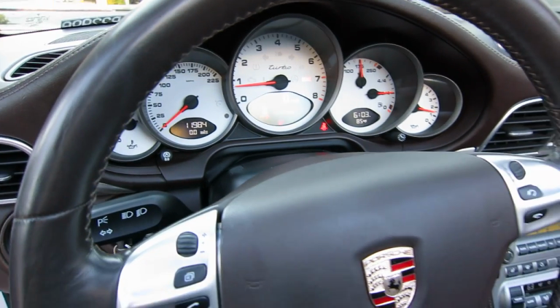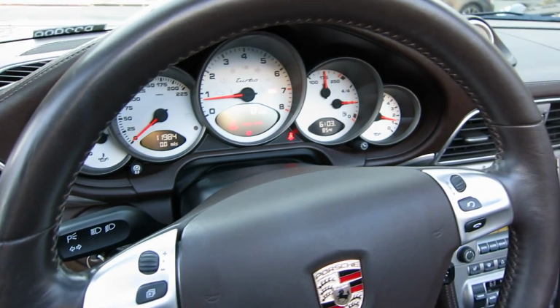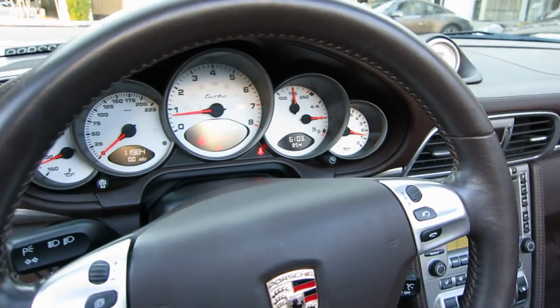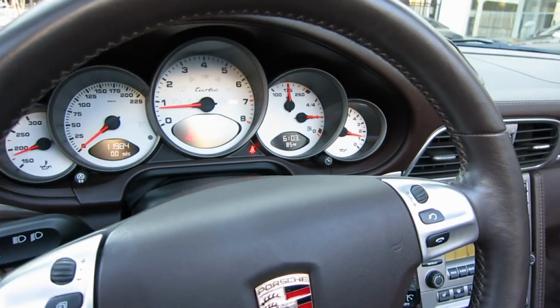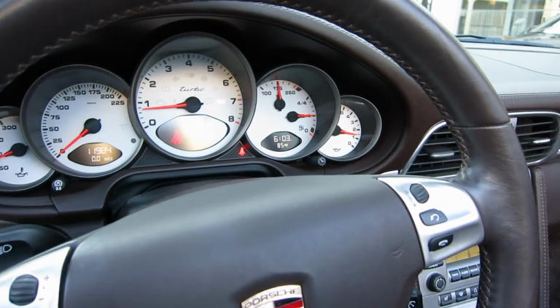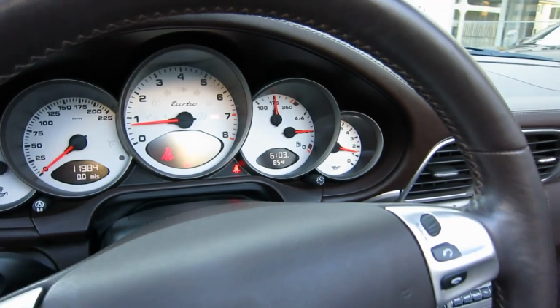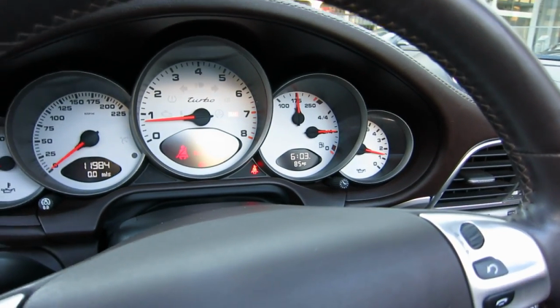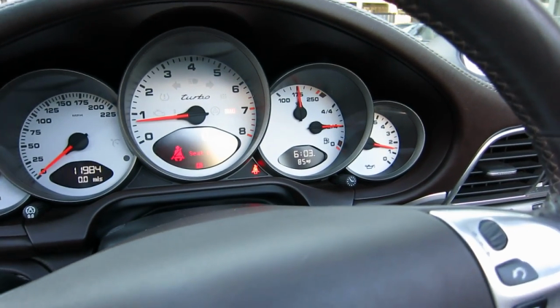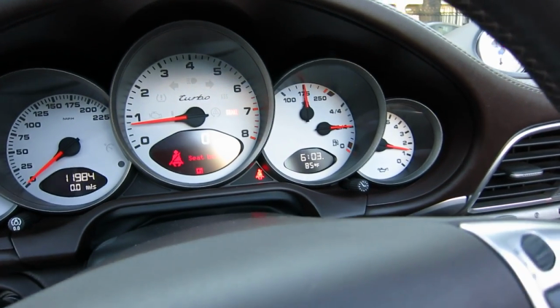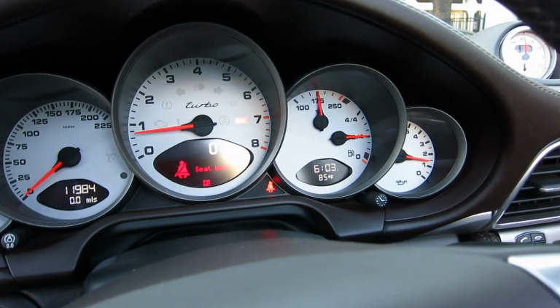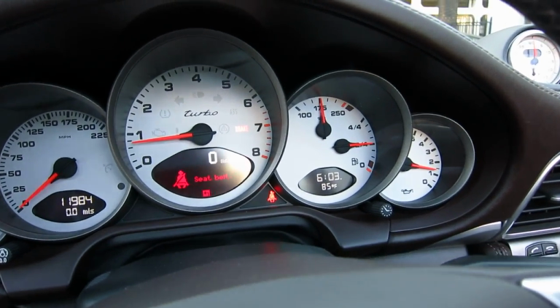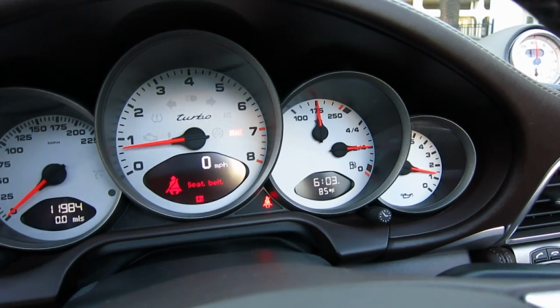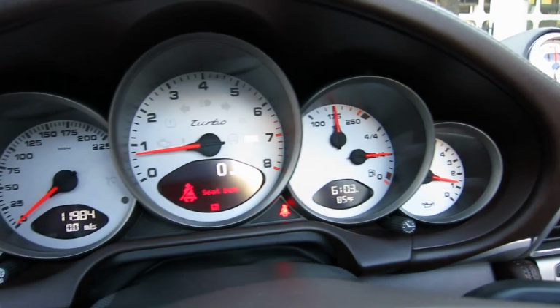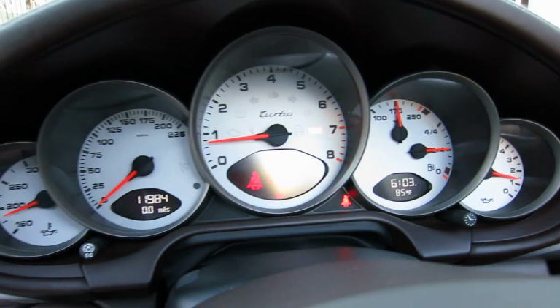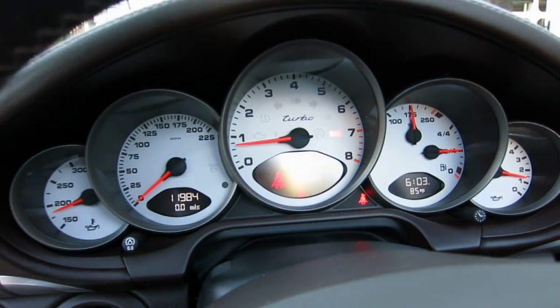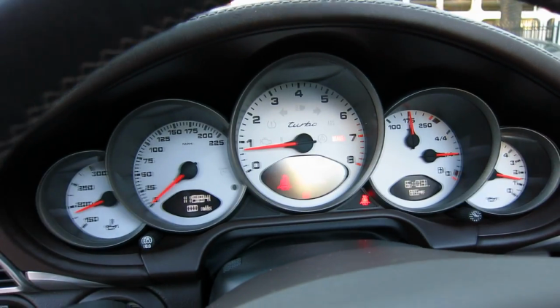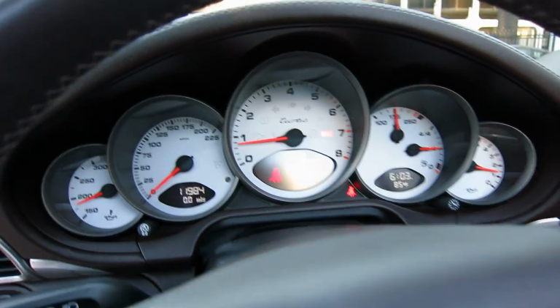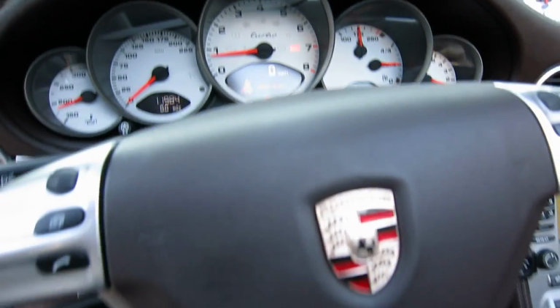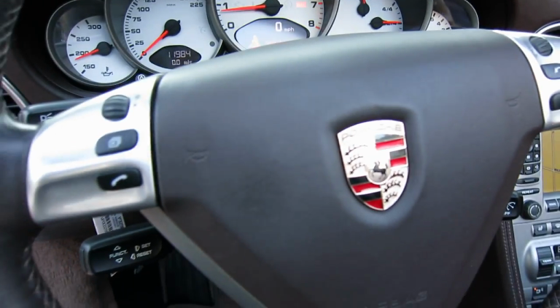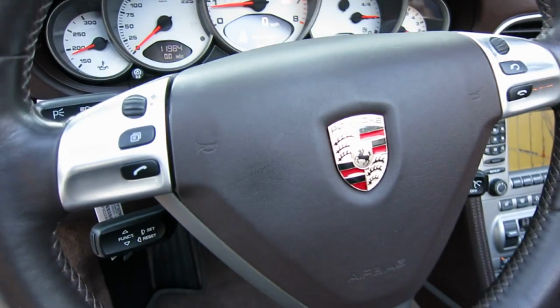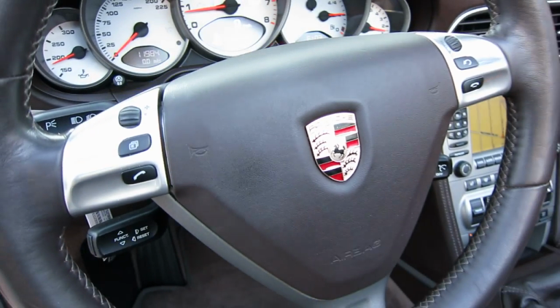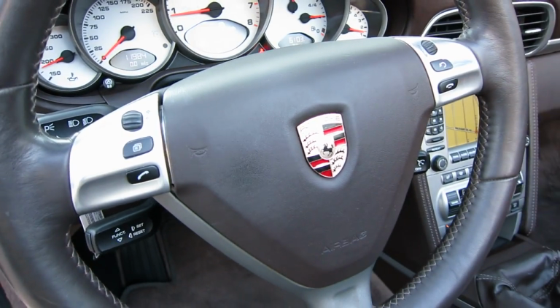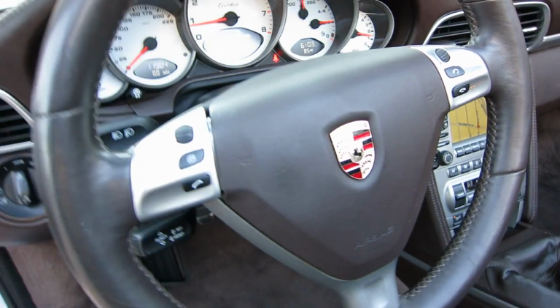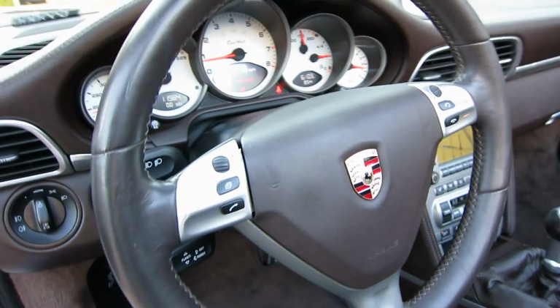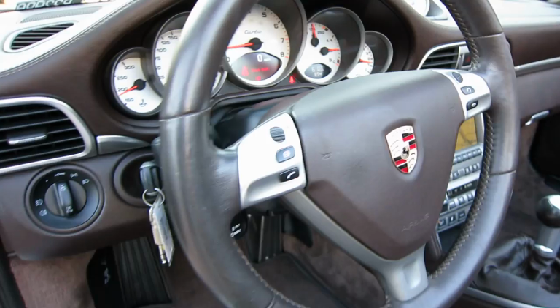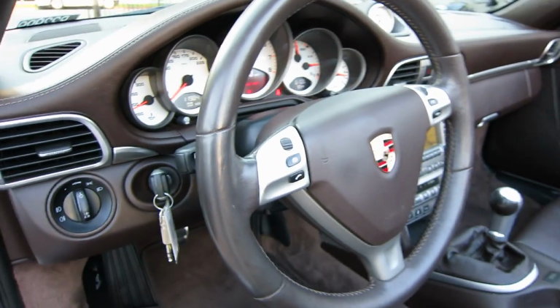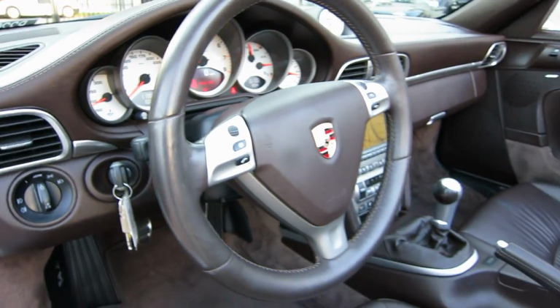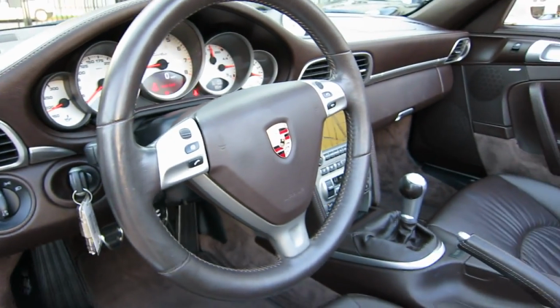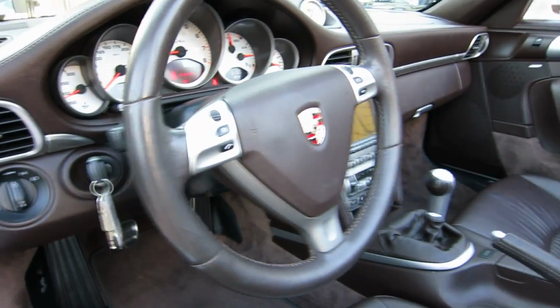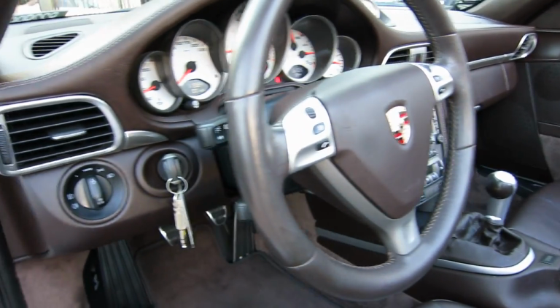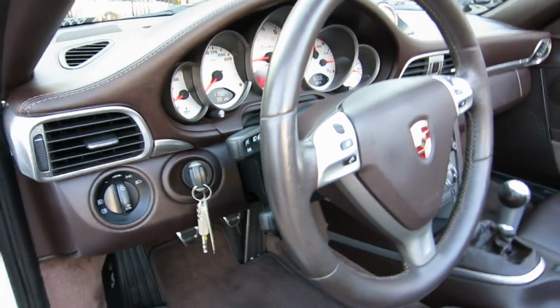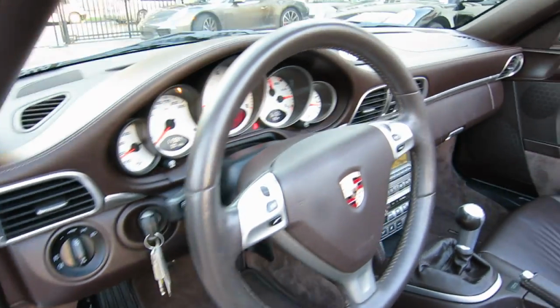The Sport Chrono package enables an overboost mode which produces quite a bit more torque than standard. If you're looking at a turbo and it doesn't have Sport Chrono package, you're really kind of missing out on that one.